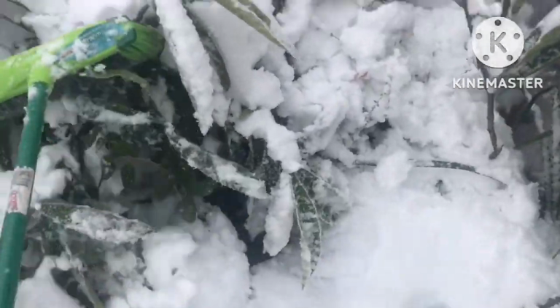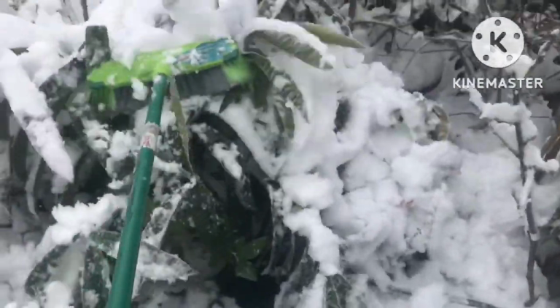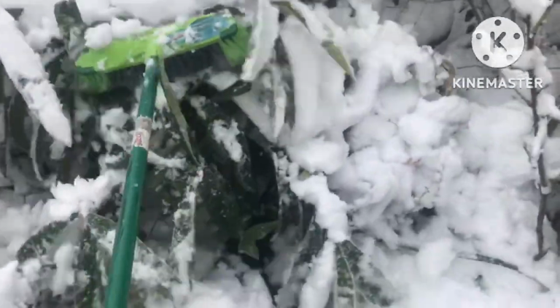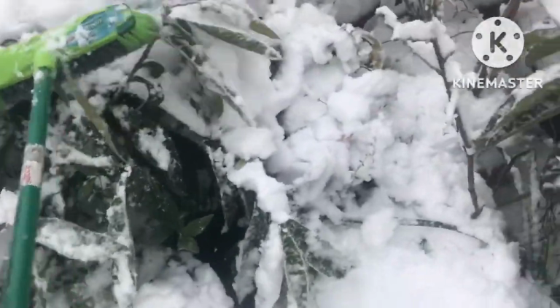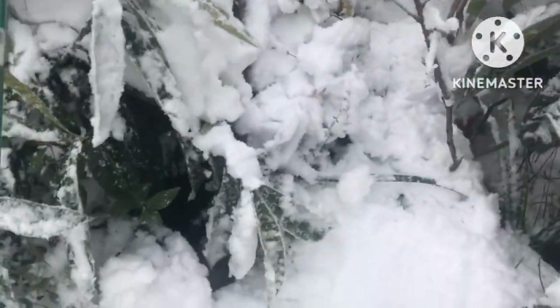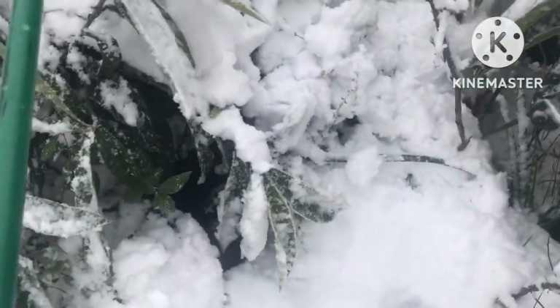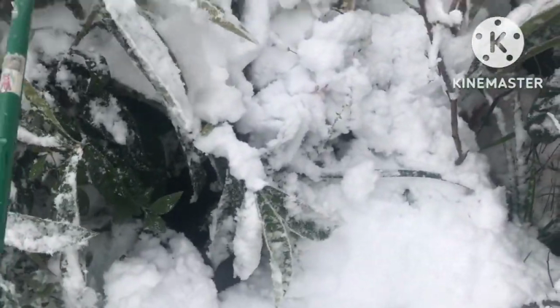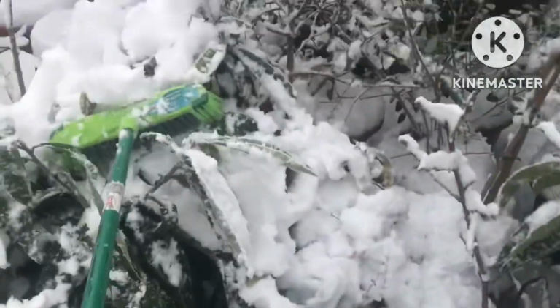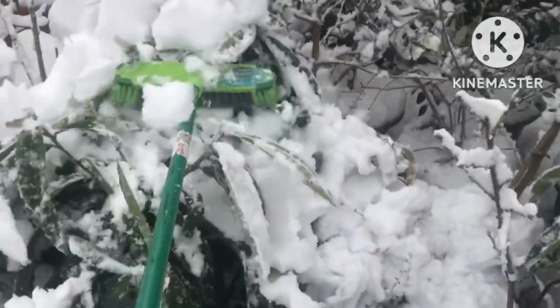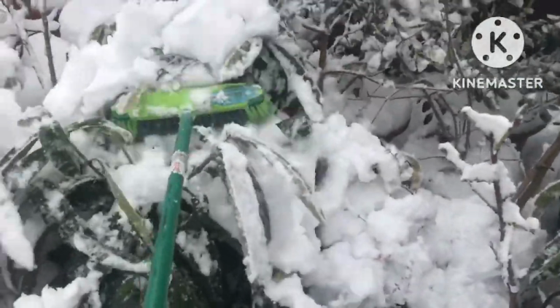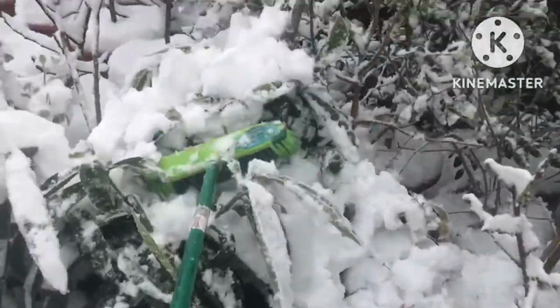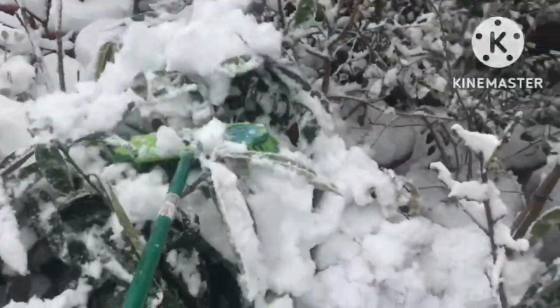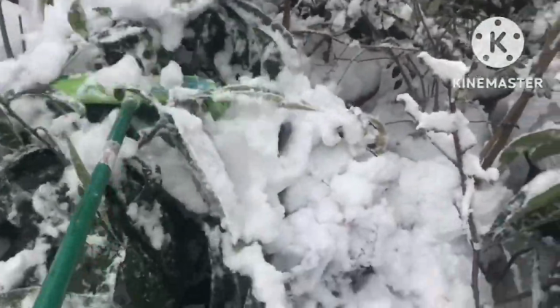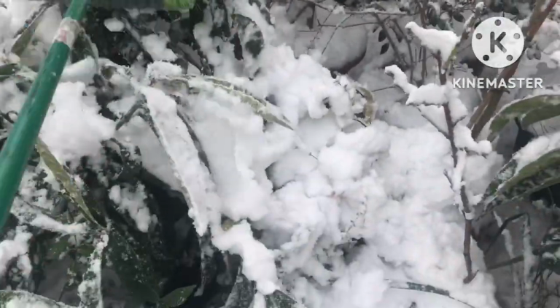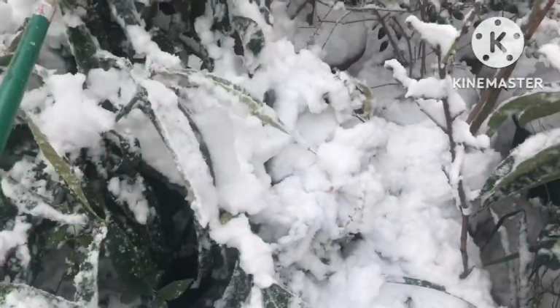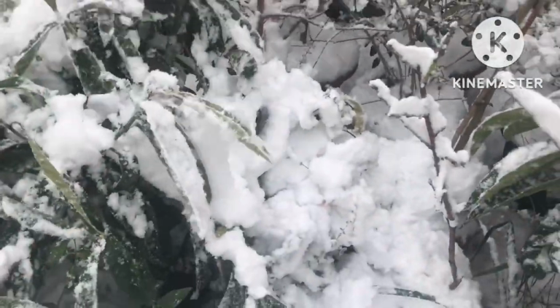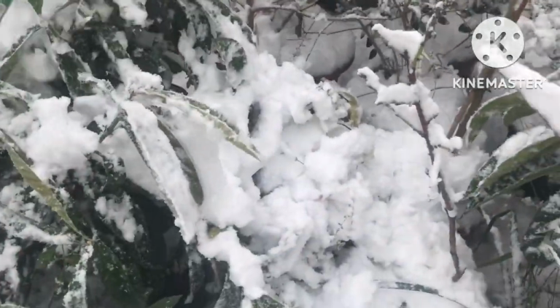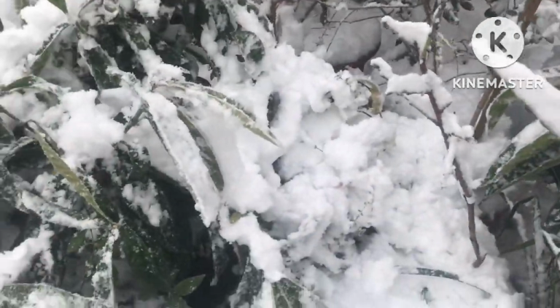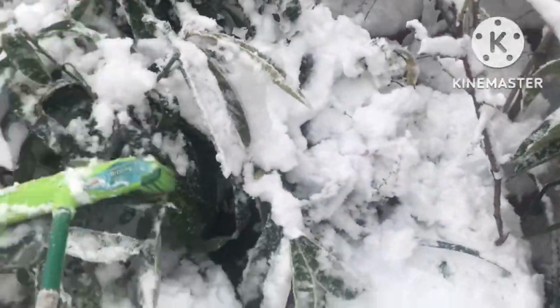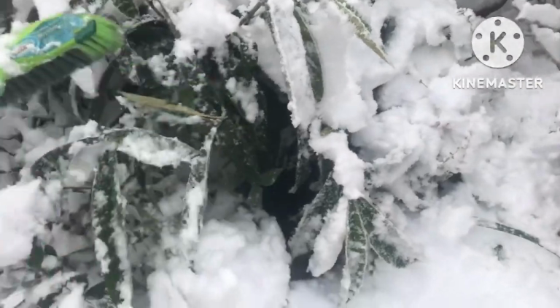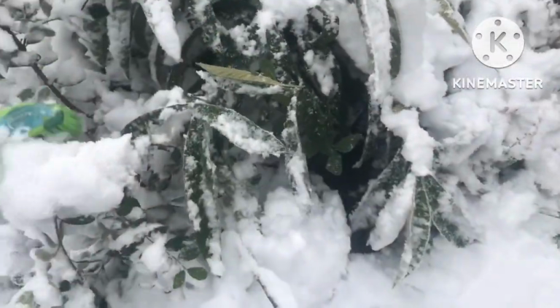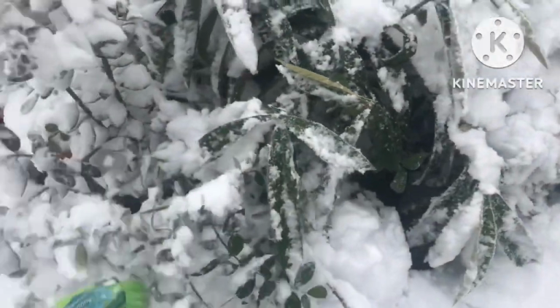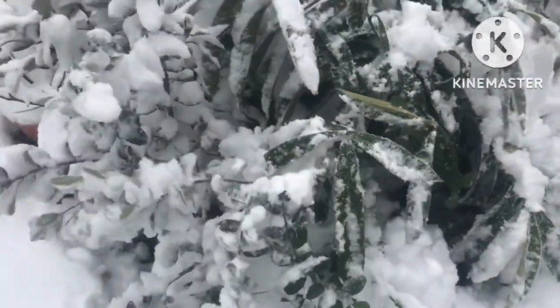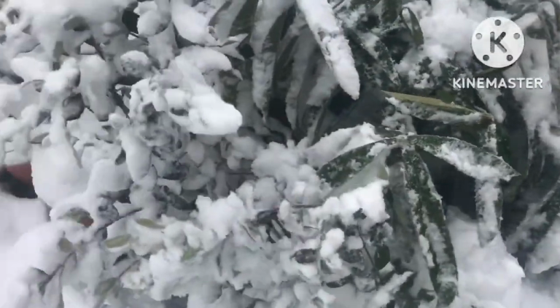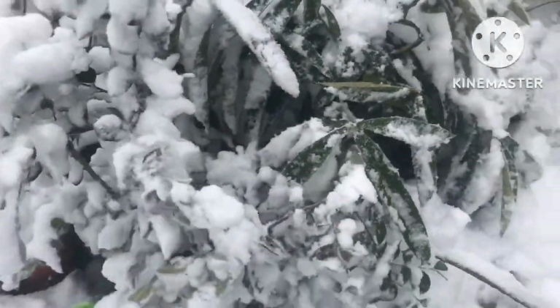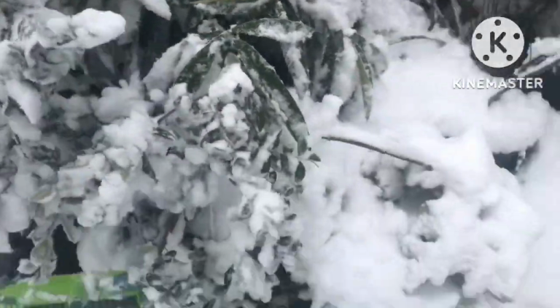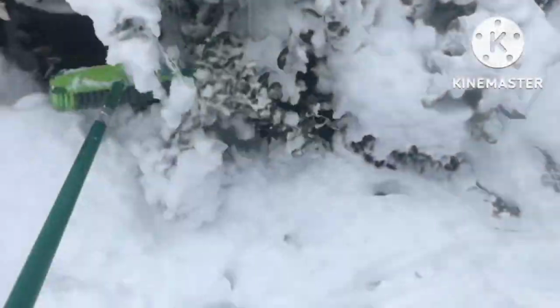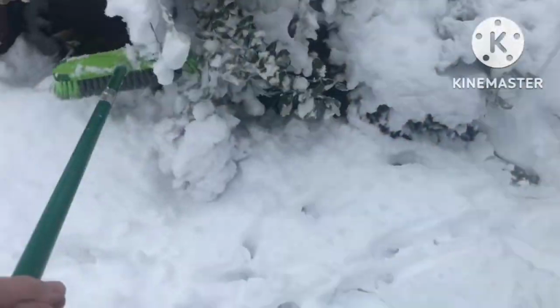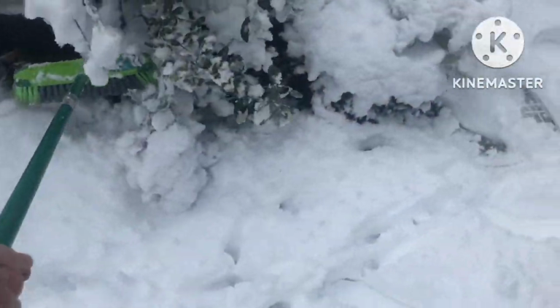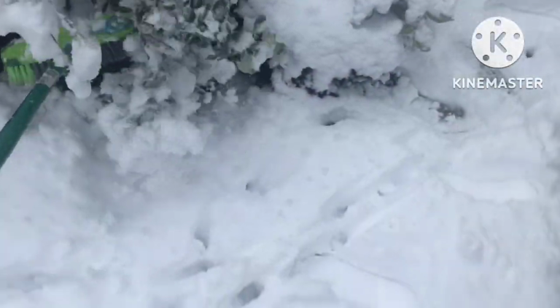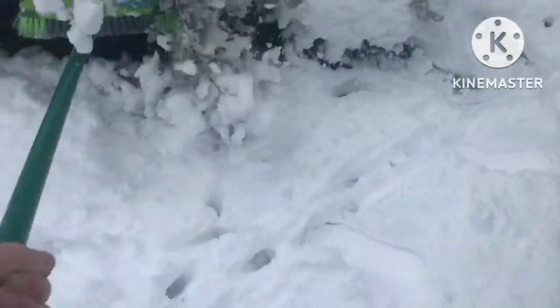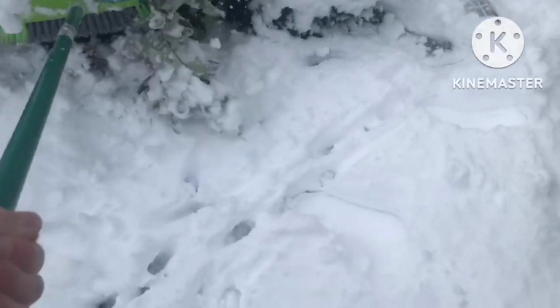Sometimes you have to brush the top of the plant off if you can't get down to the main stem. You need to be gentle because obviously you don't want to damage the main plant. Look at these pineapple guavas — how the branches have been weighed down to the ground.